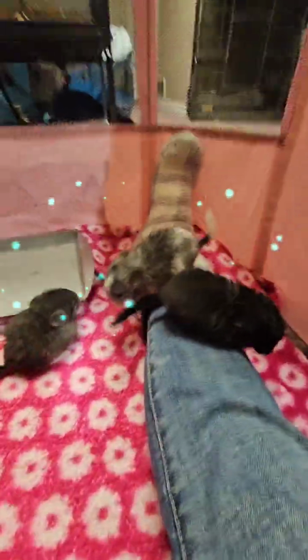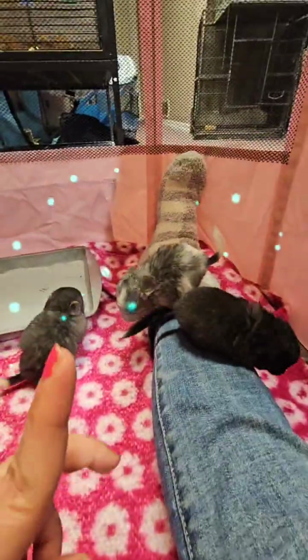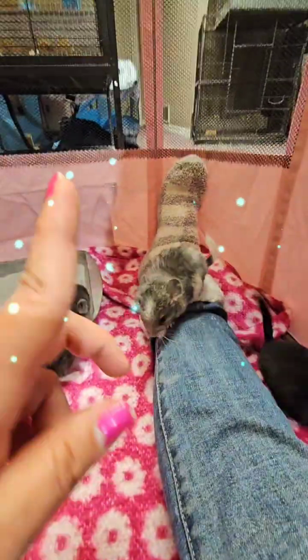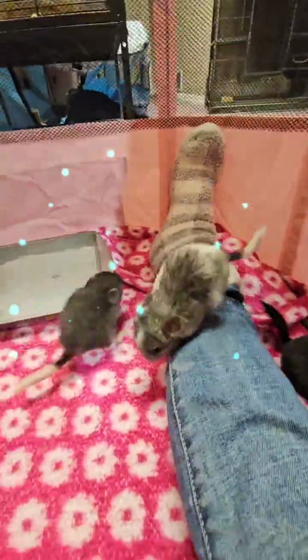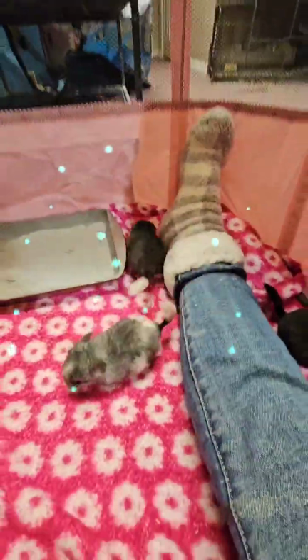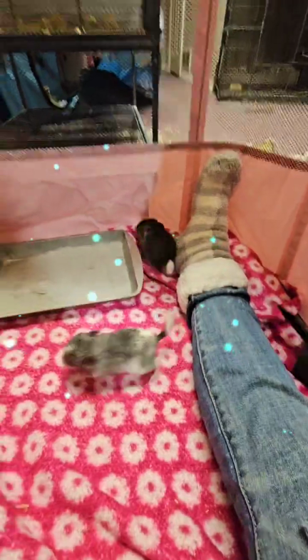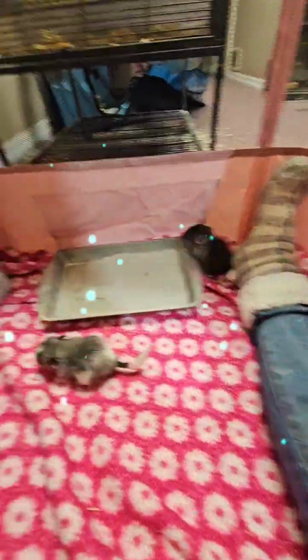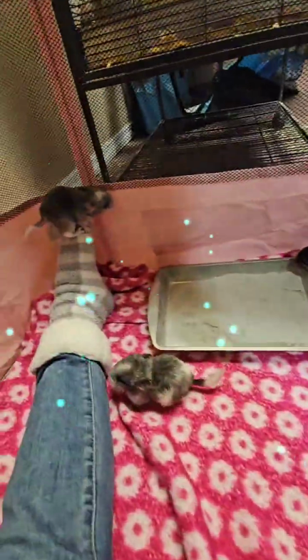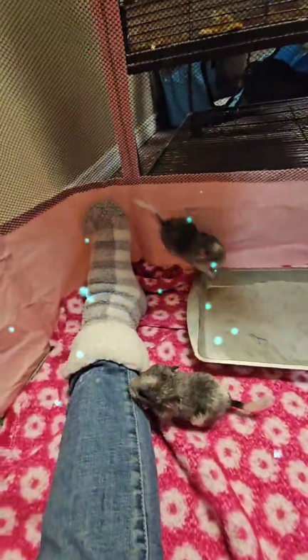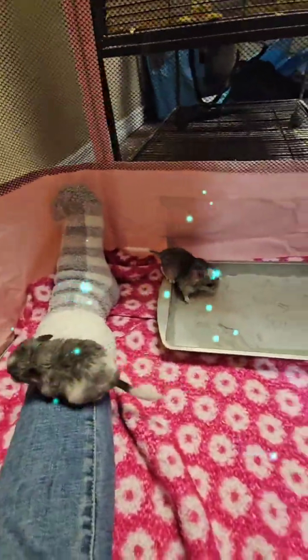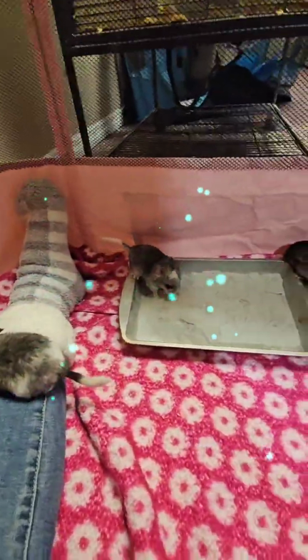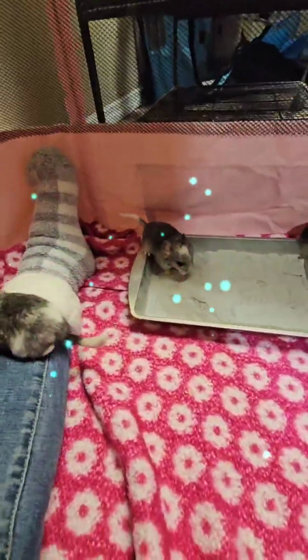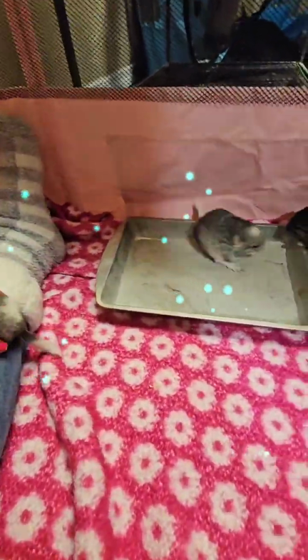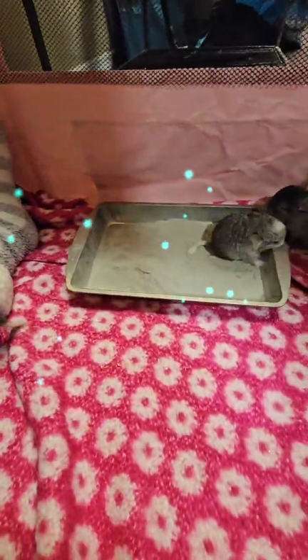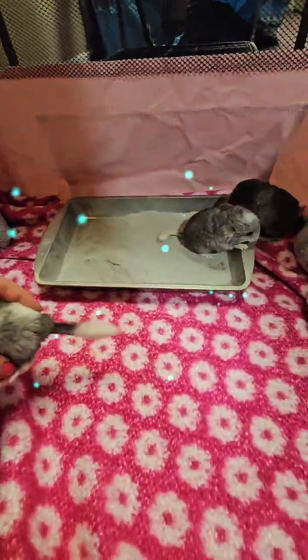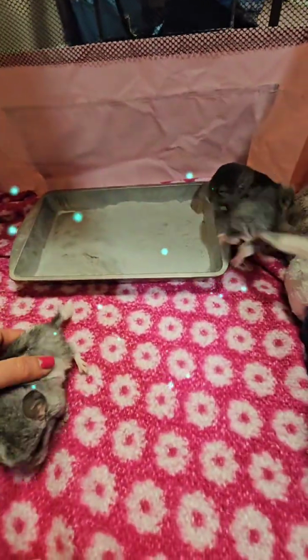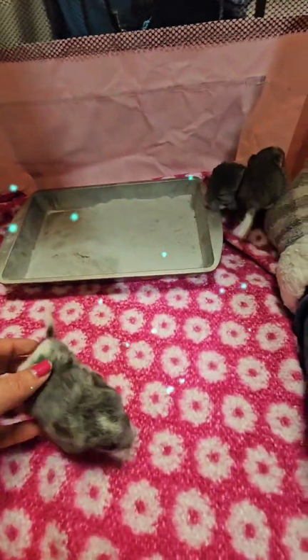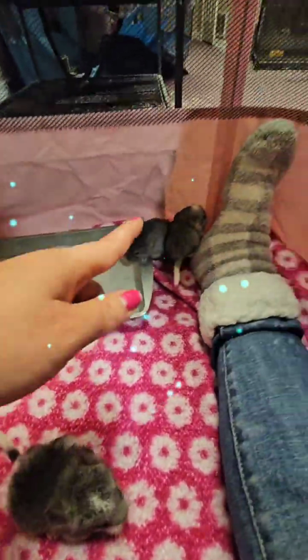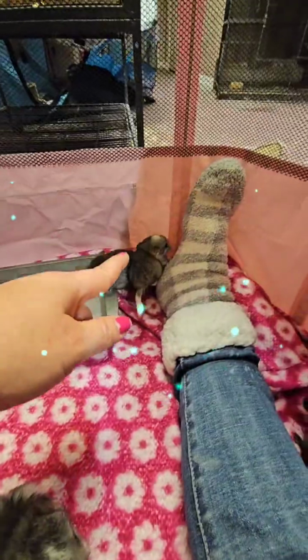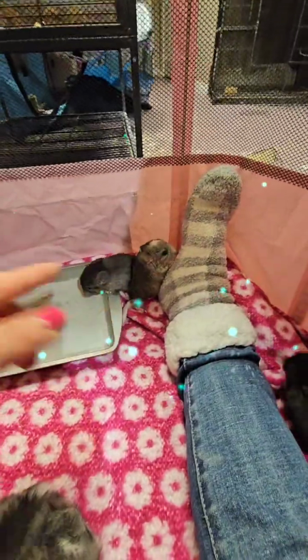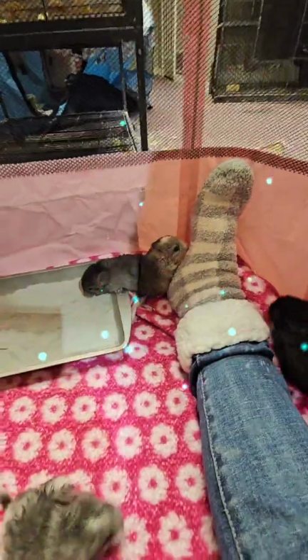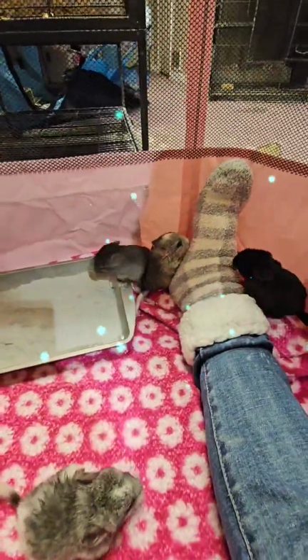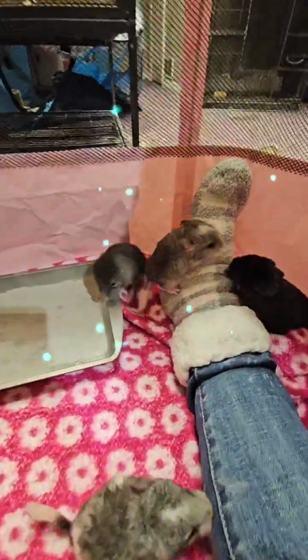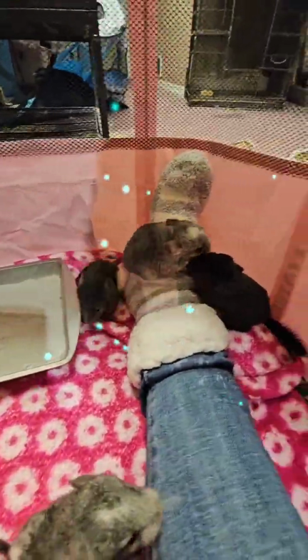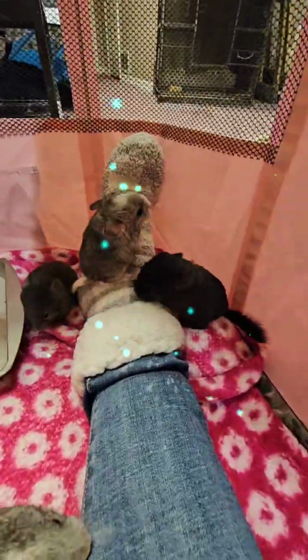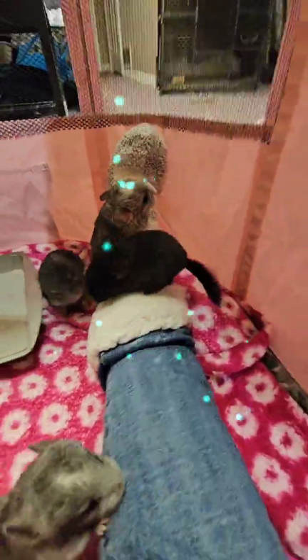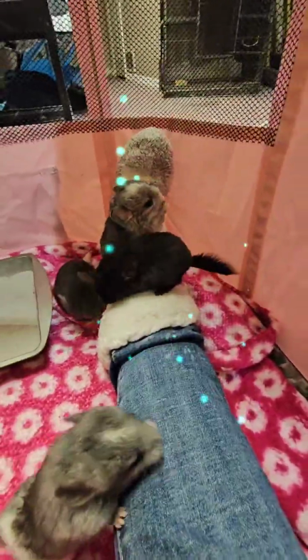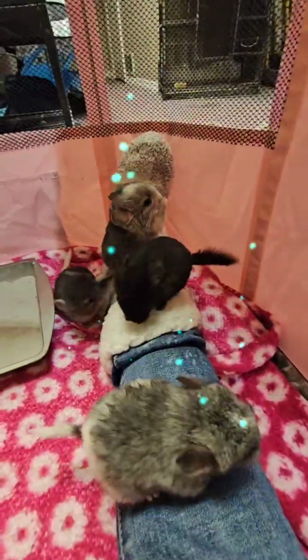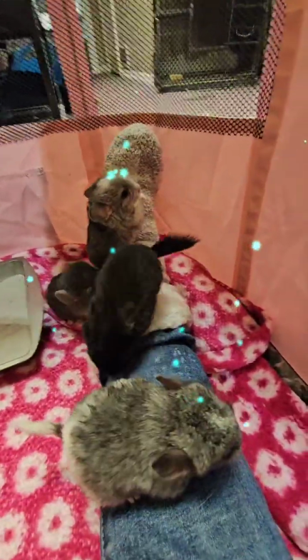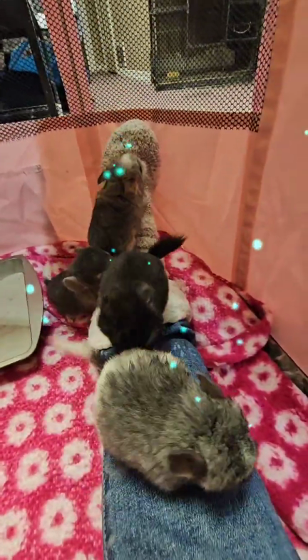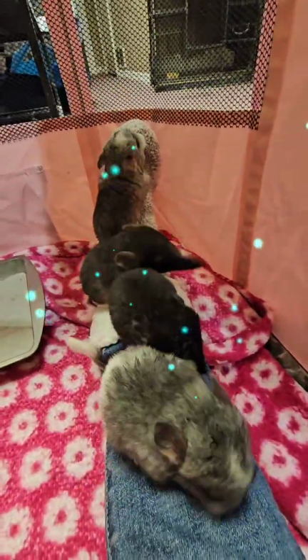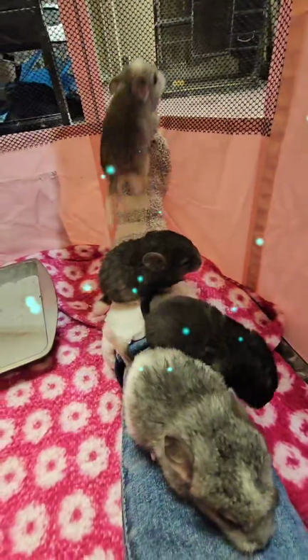If you guys are new here, please give me a follow — I would appreciate it. On live earlier, the boy did a dust bath. That's the soonest I've ever seen a baby chinchilla do a dust bath.